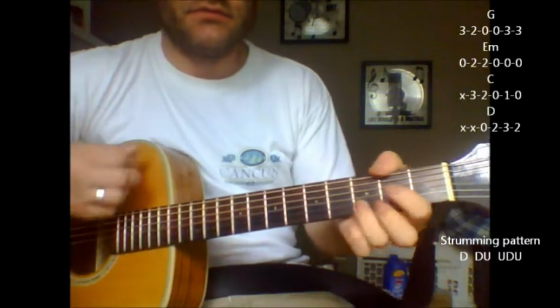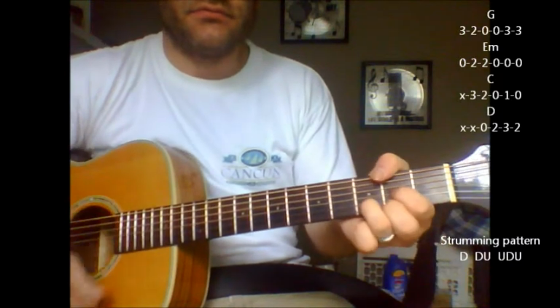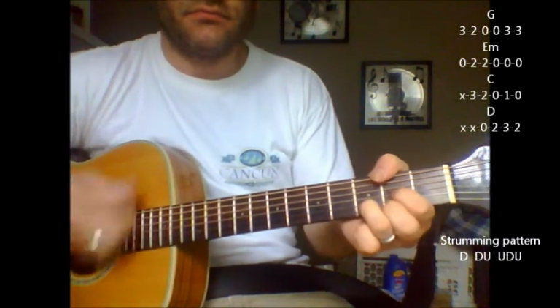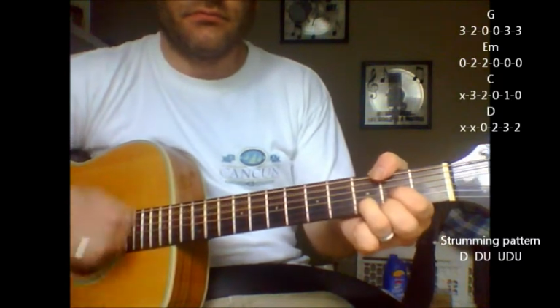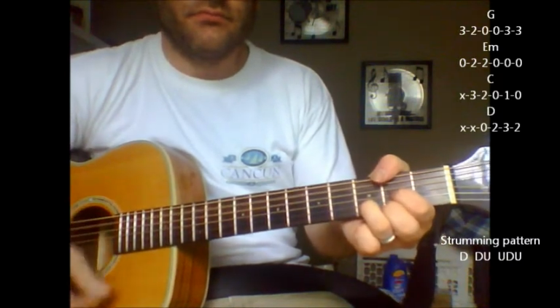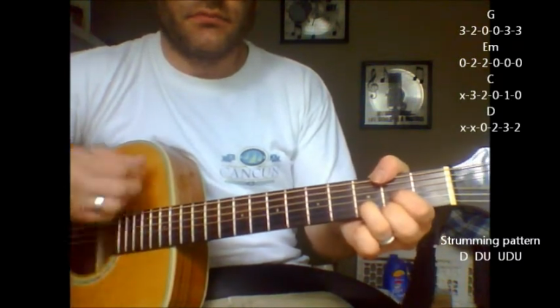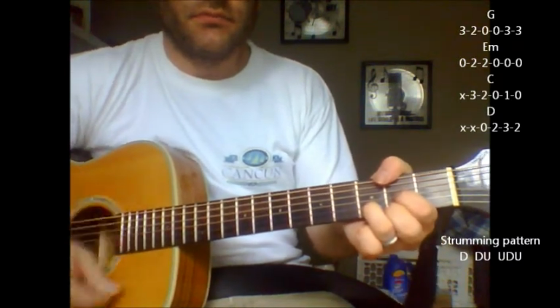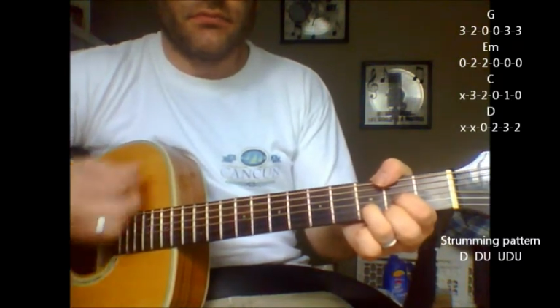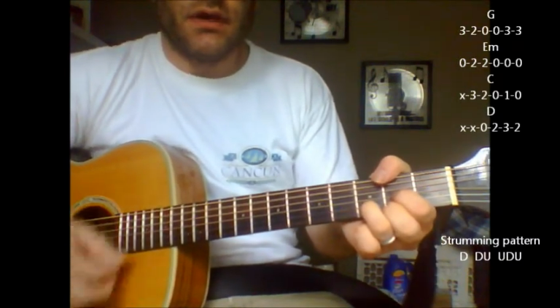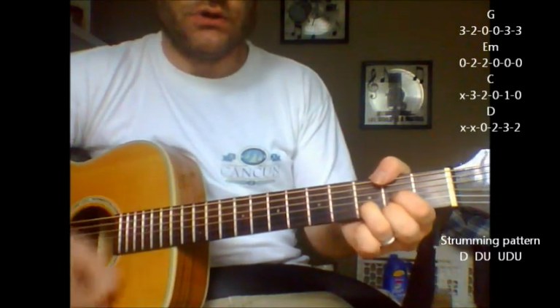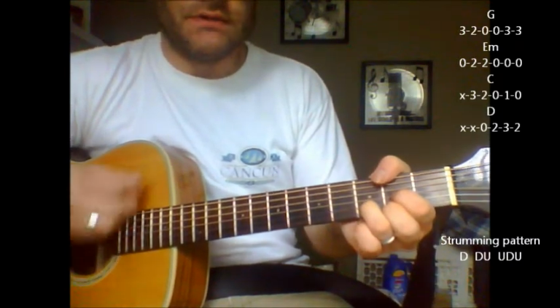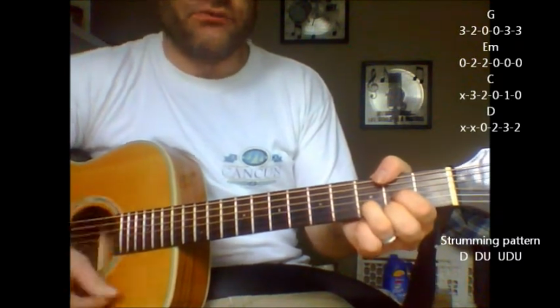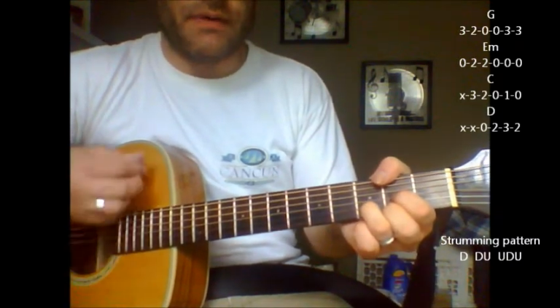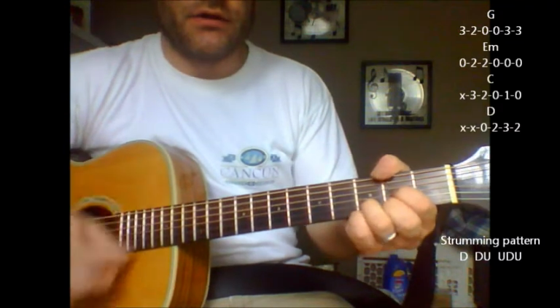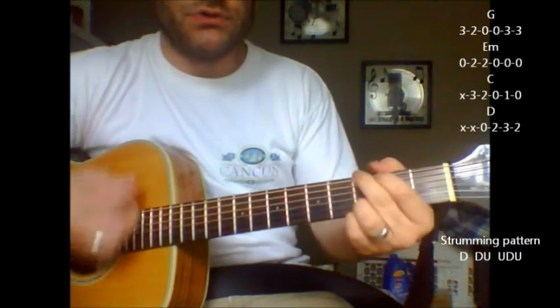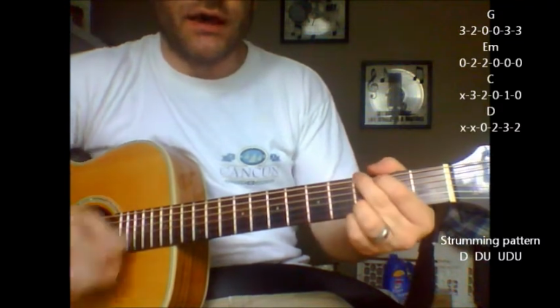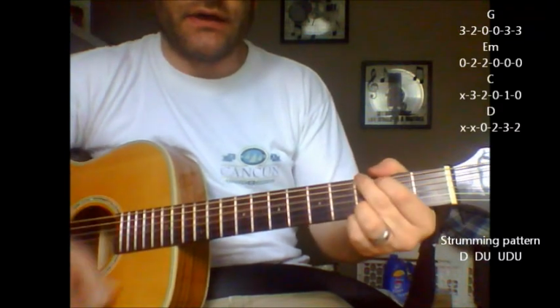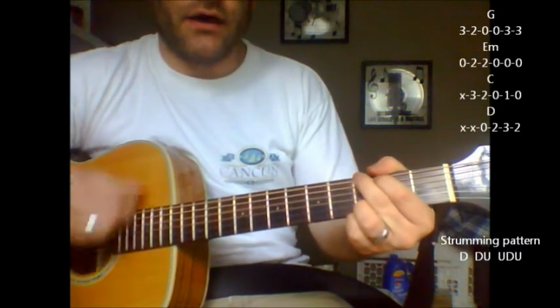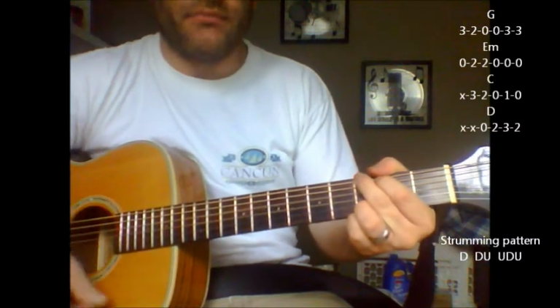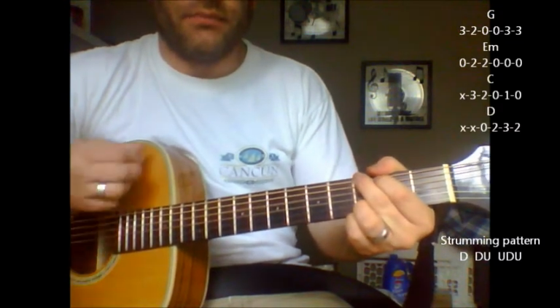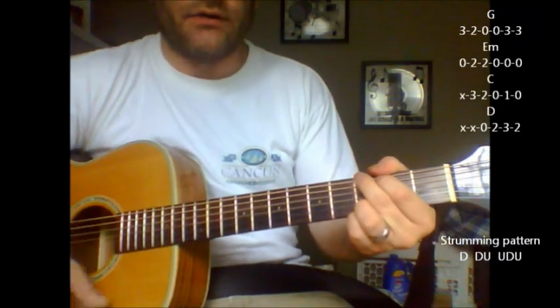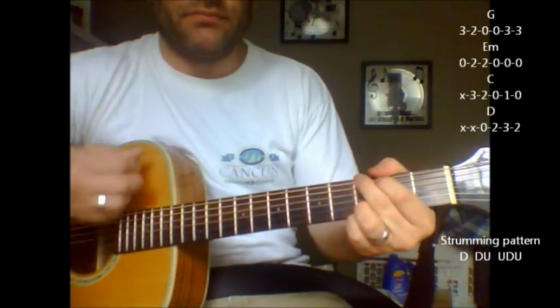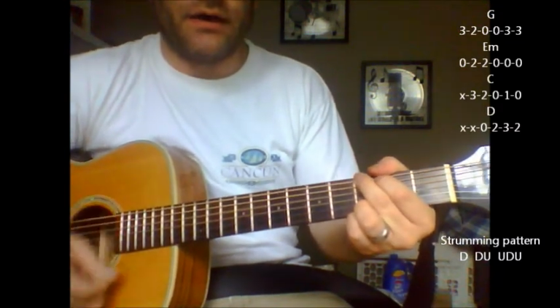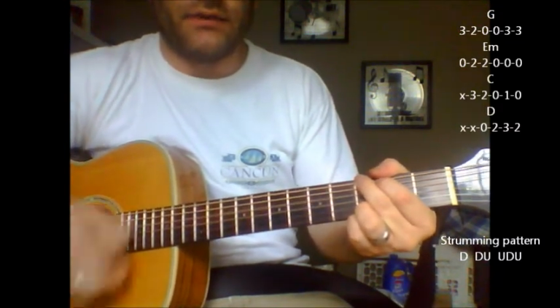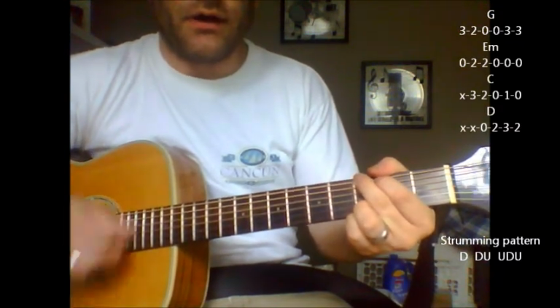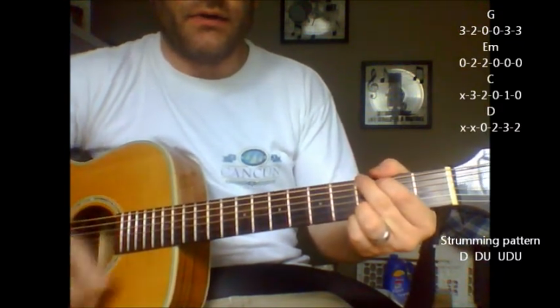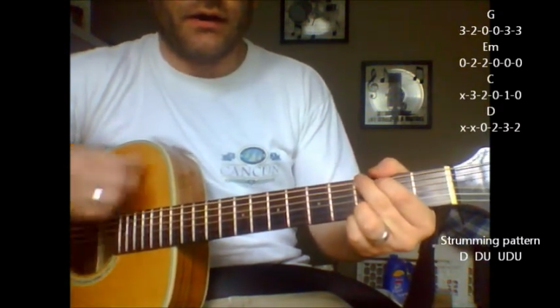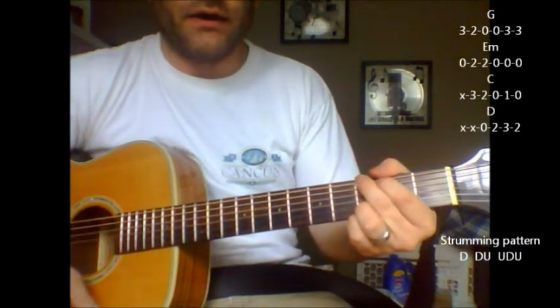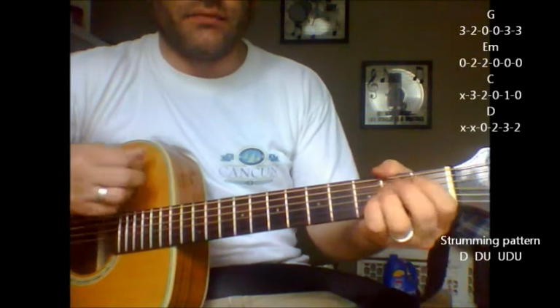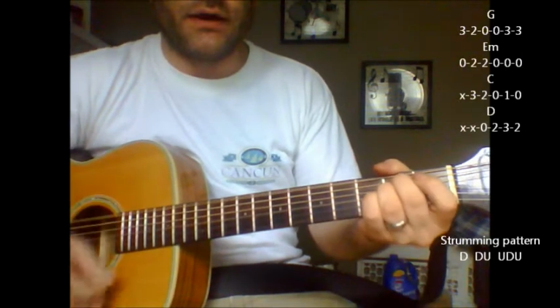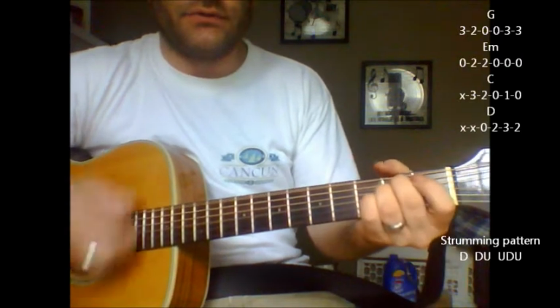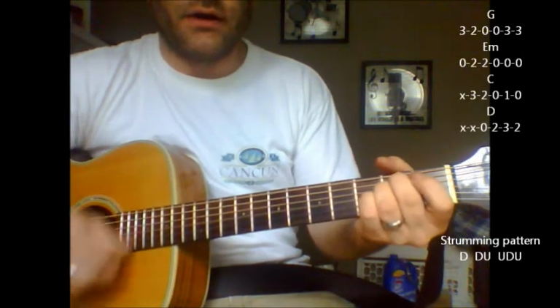You can do the simple strumming pattern: down, down, up, up, down, up, down, up, up, down, up, down, up, down, down, up.